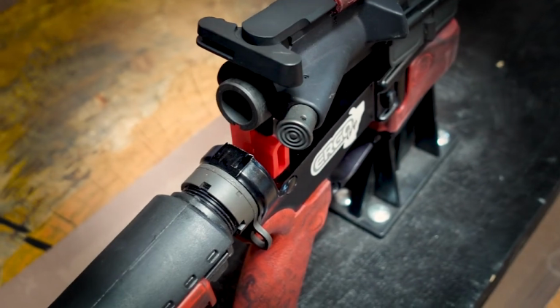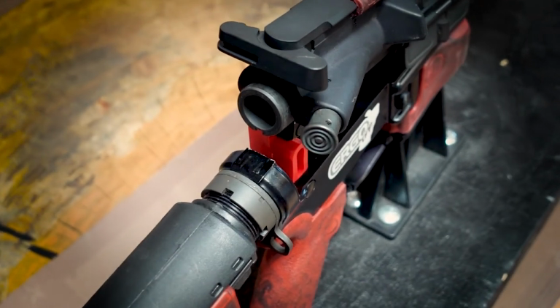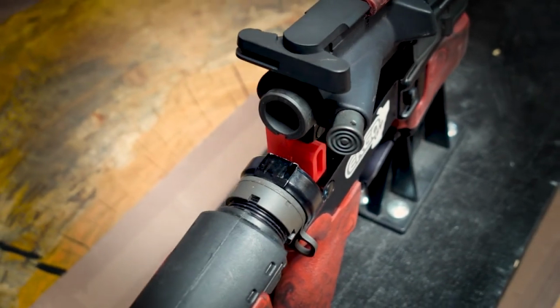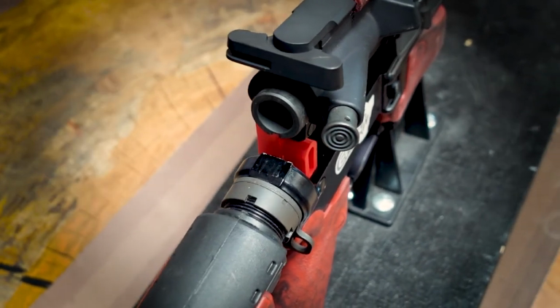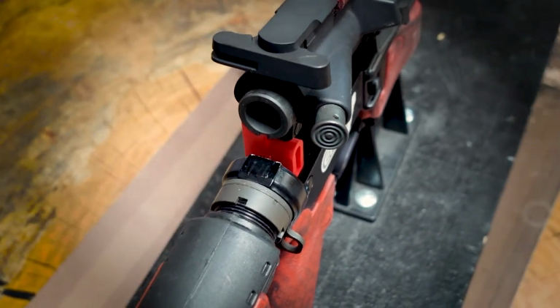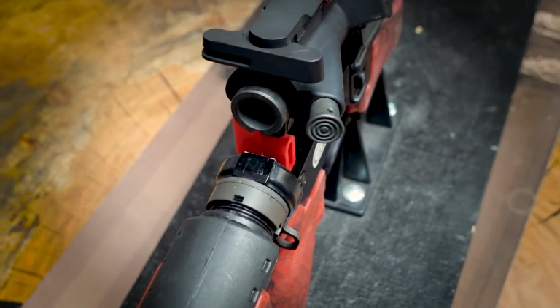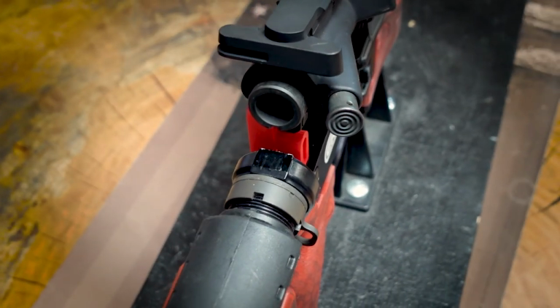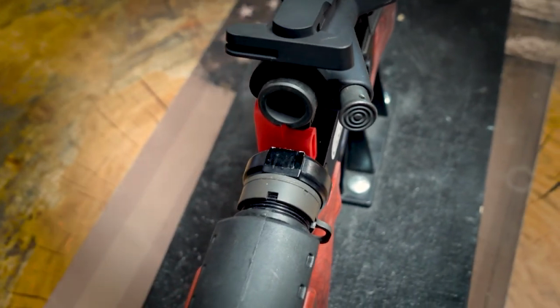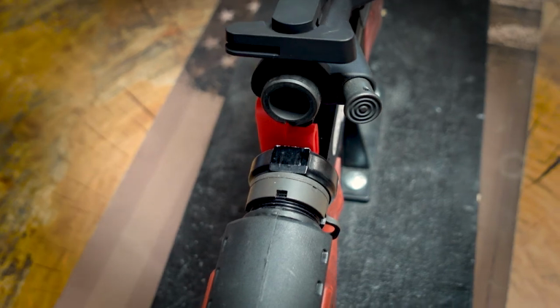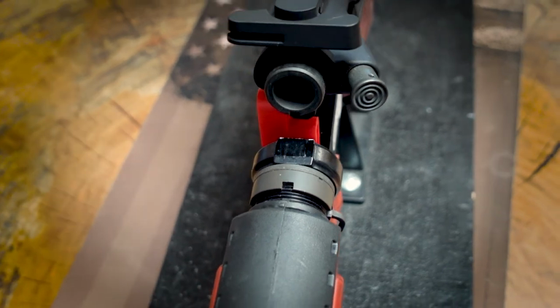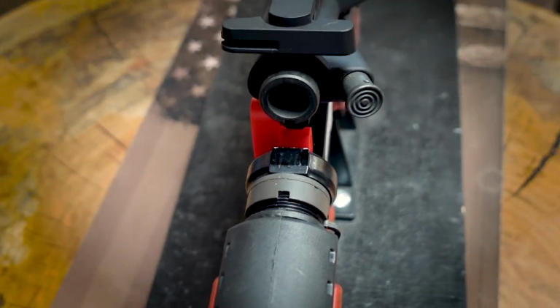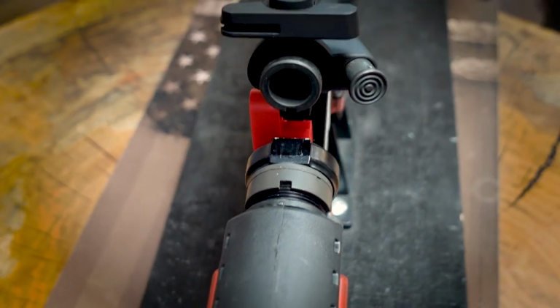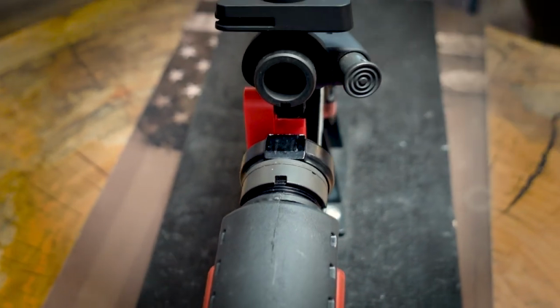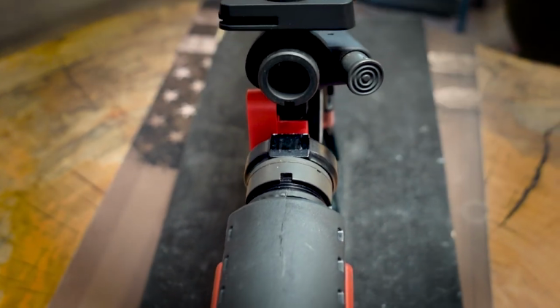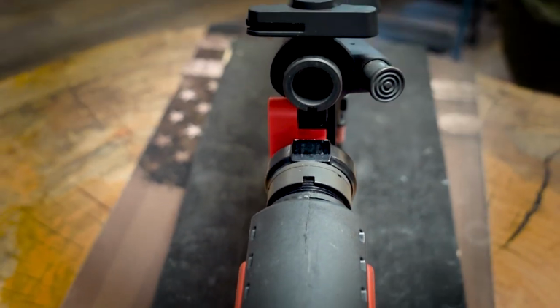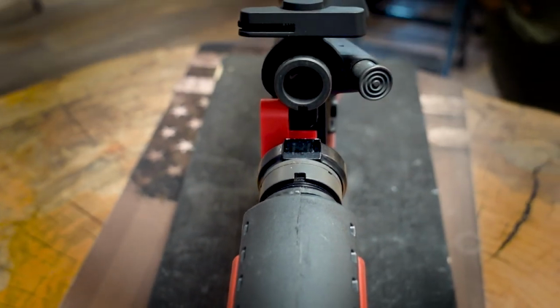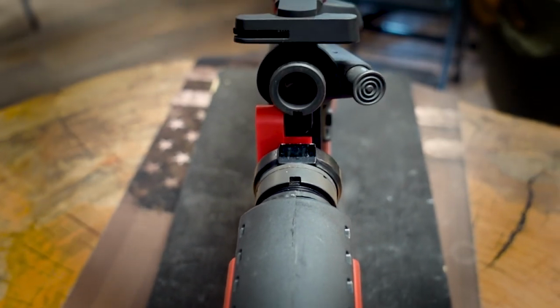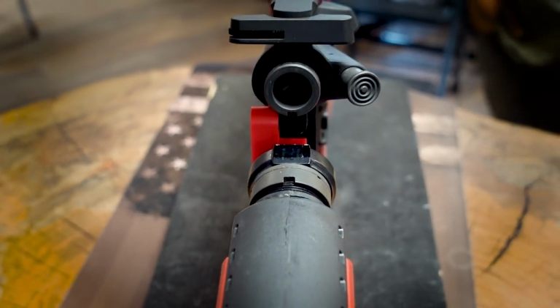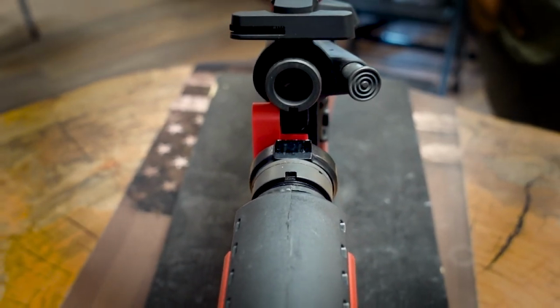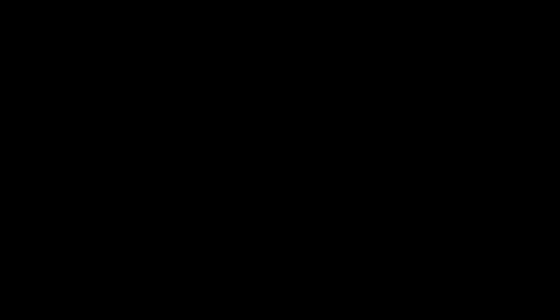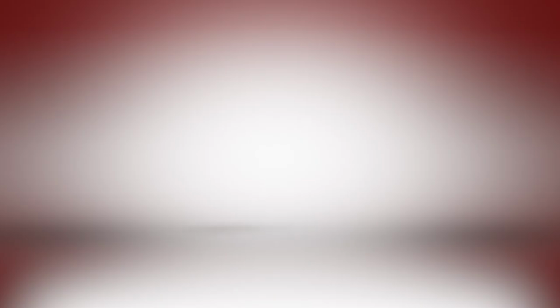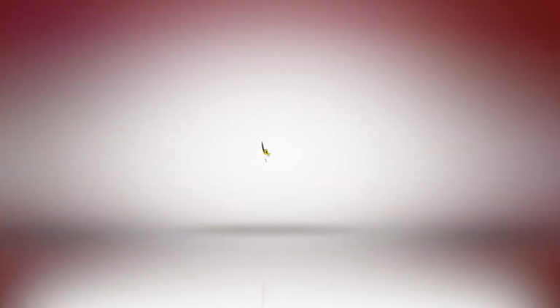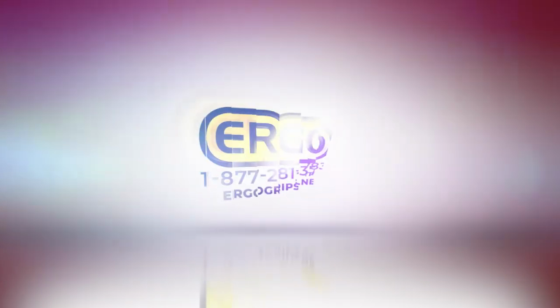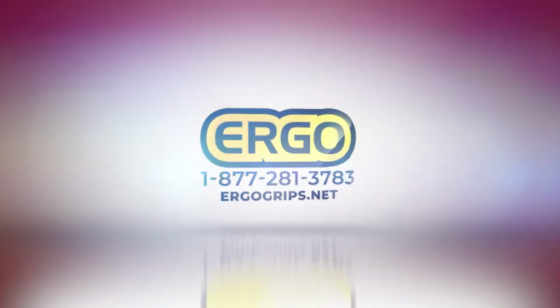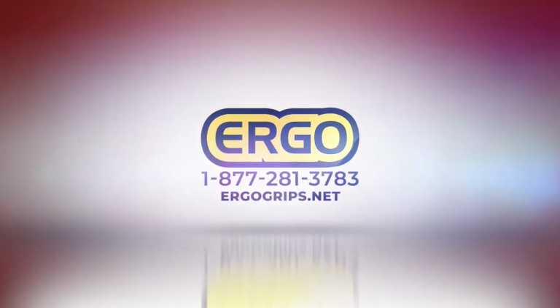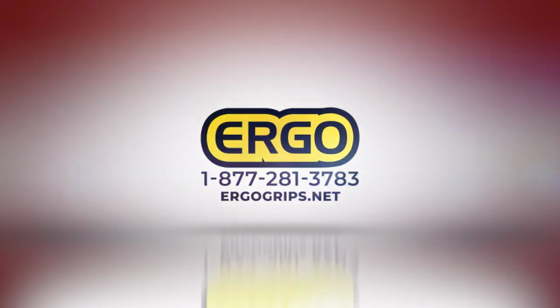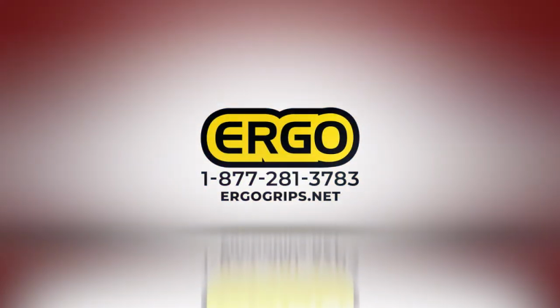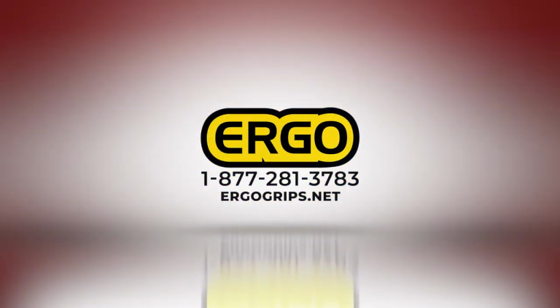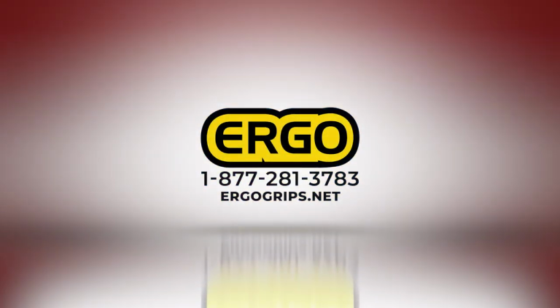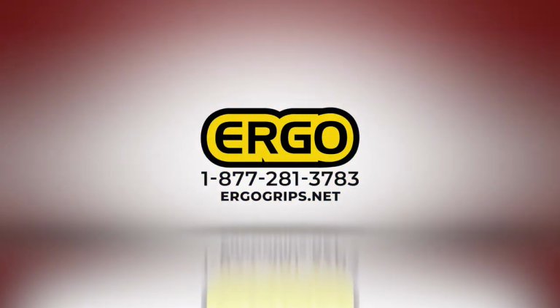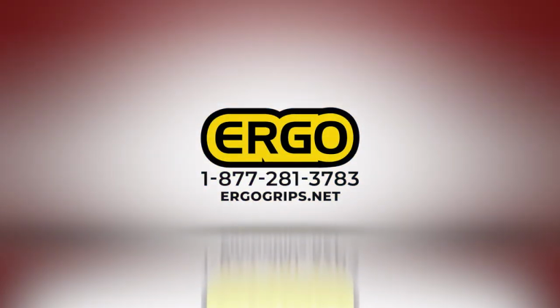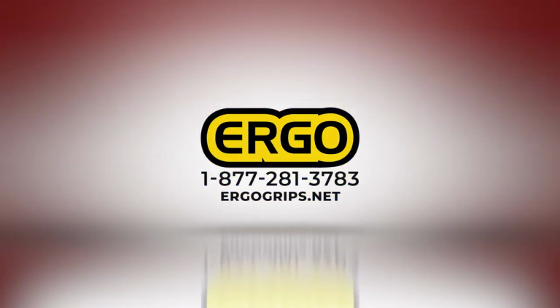For this demonstration, we left the charging handle and bolt carrier installed, but you can remove them before or after installing the link. For more helpful tips or installation instructions, check out our YouTube channel or head over to ergogrips.net.